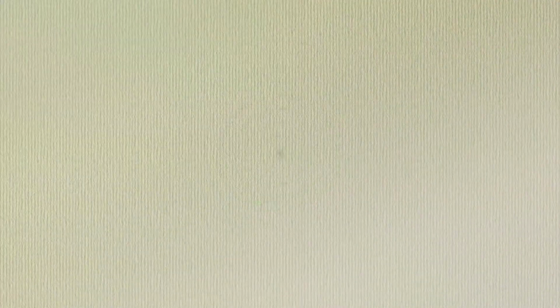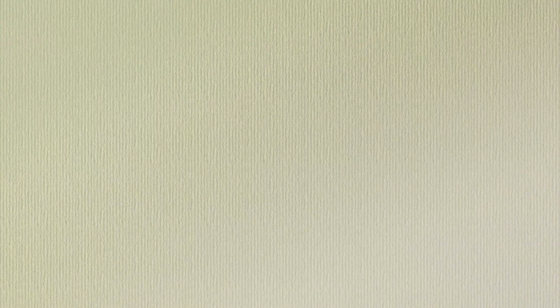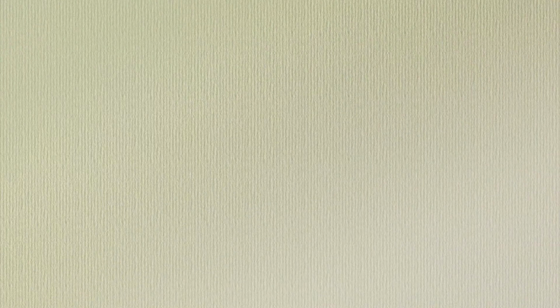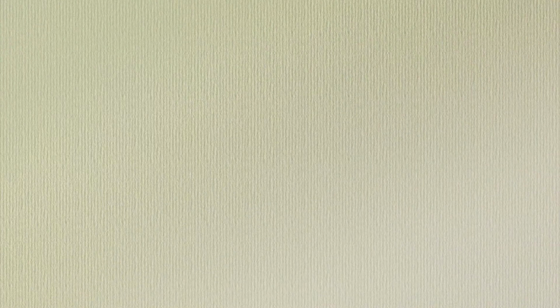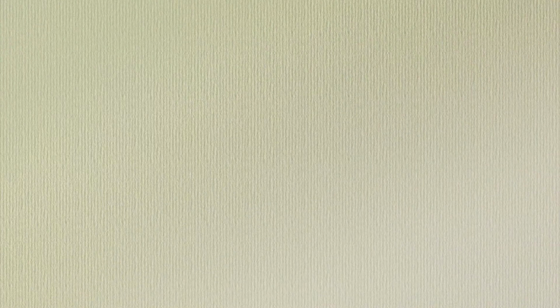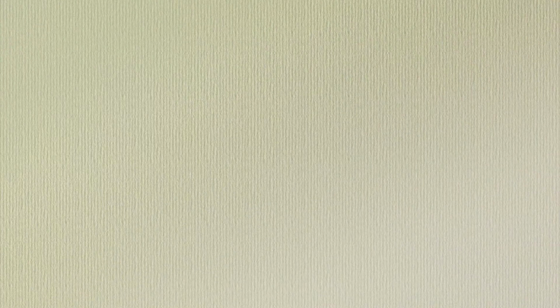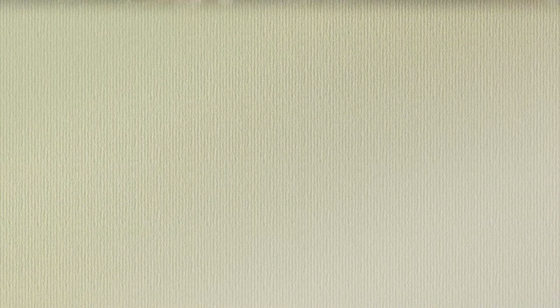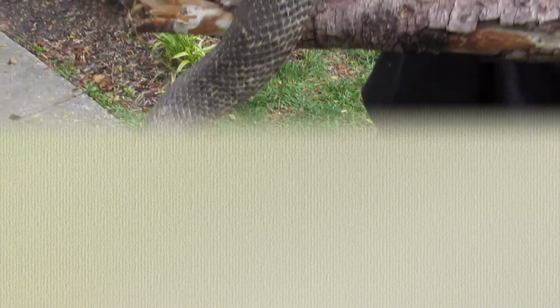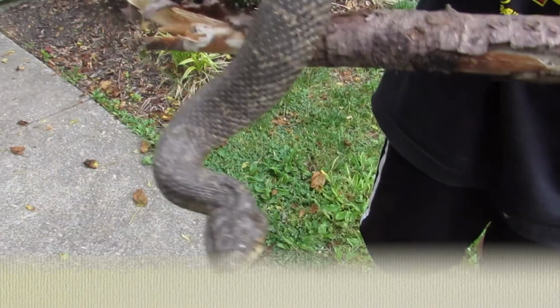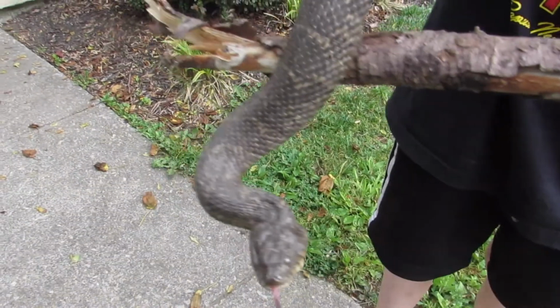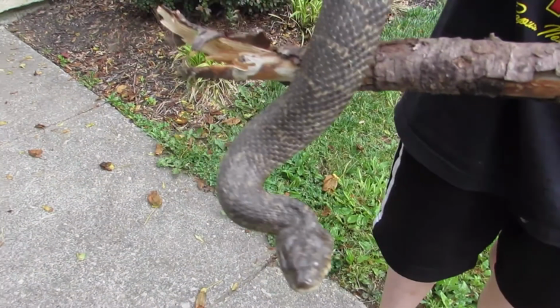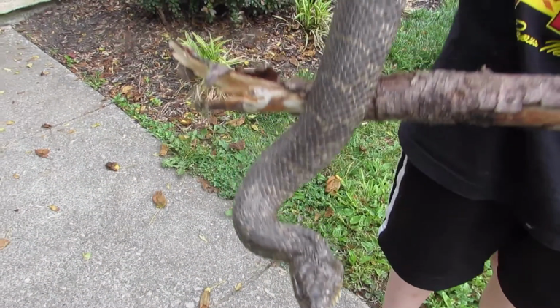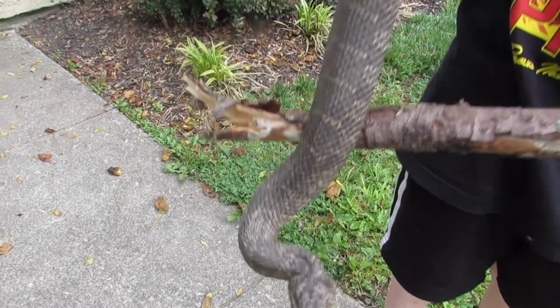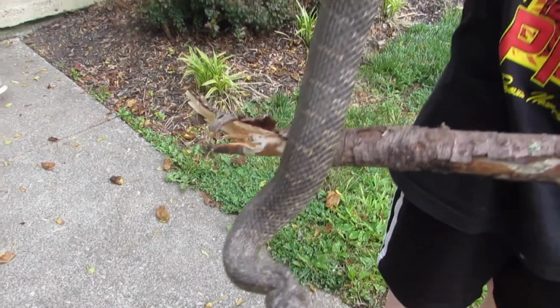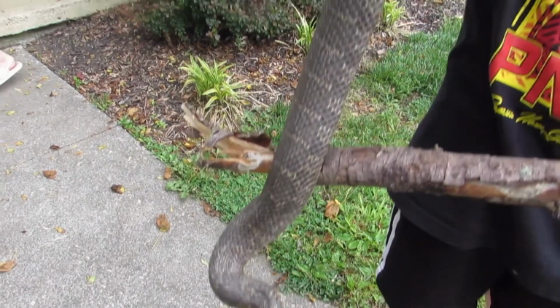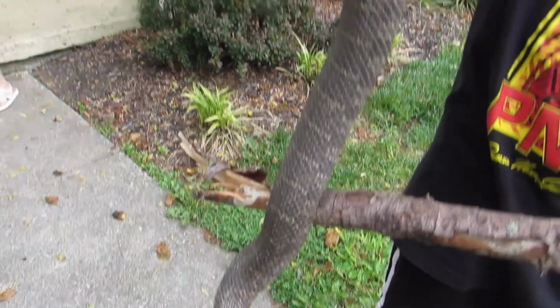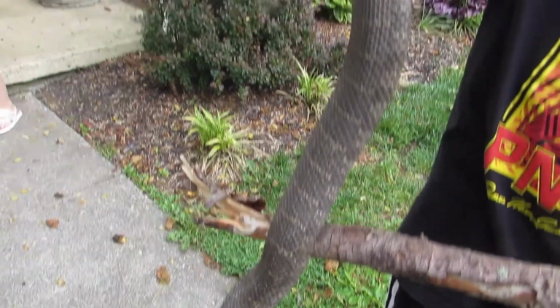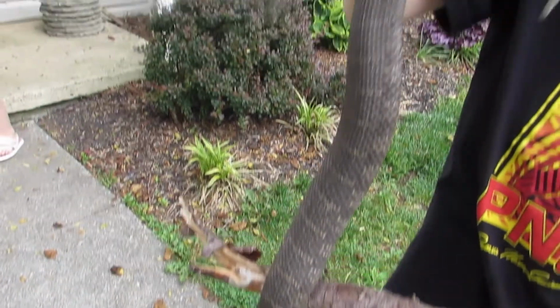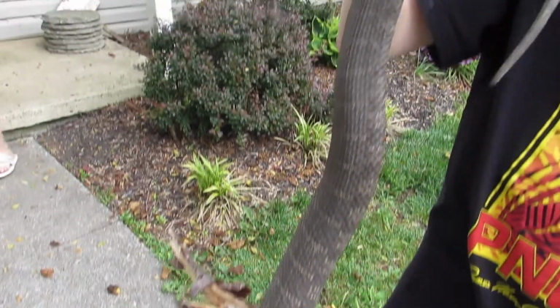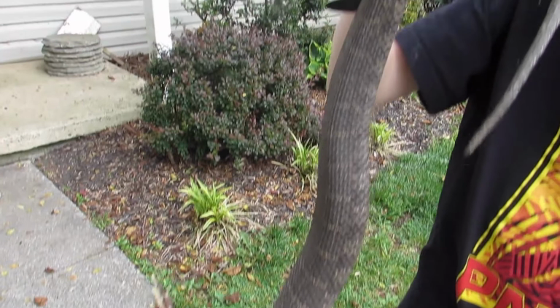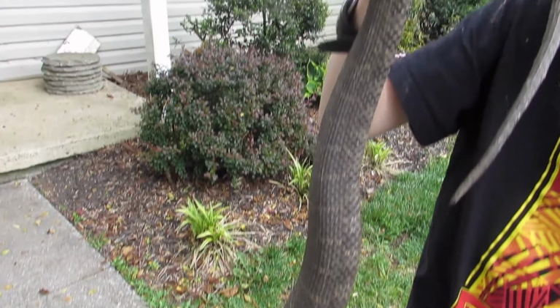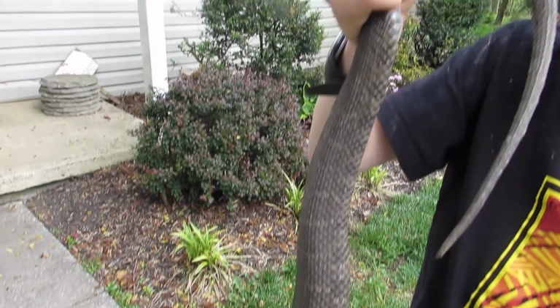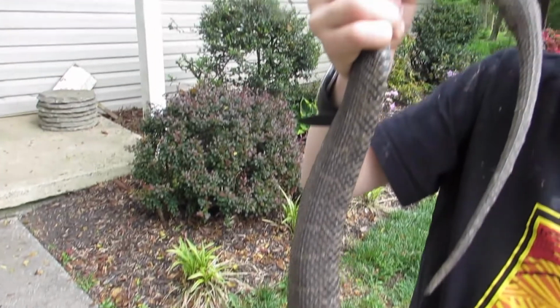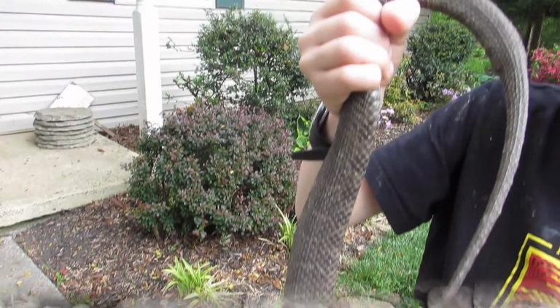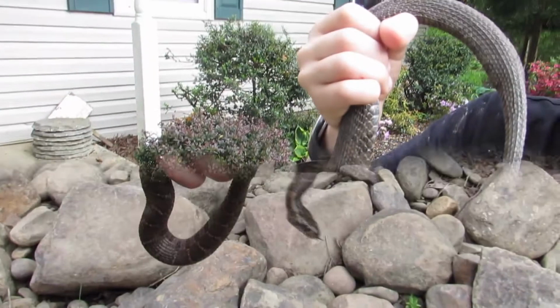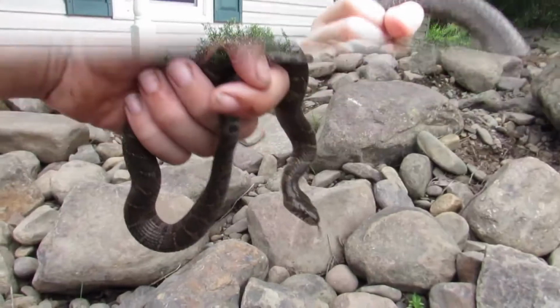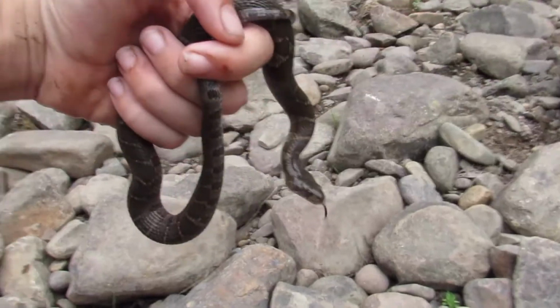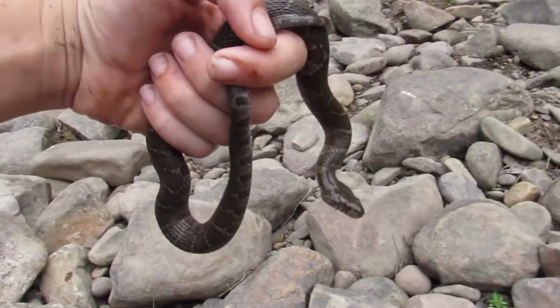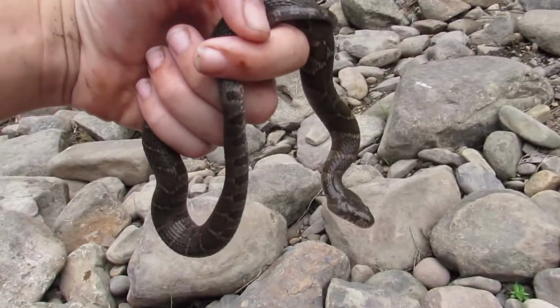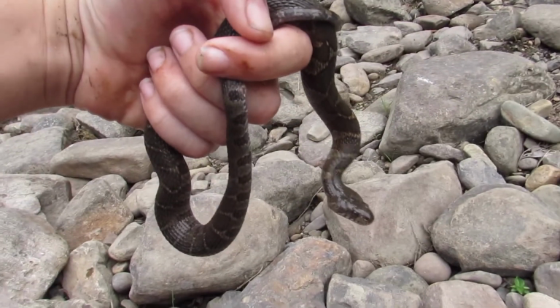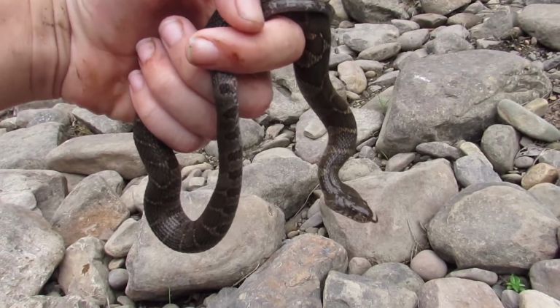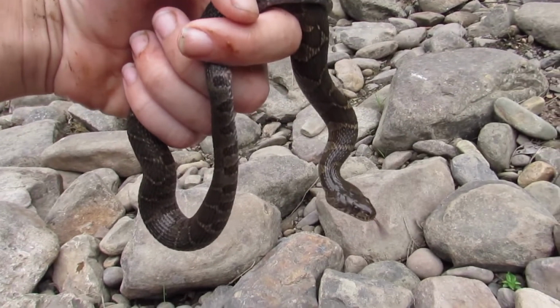Speaking of large individuals, common water snakes can reach more than four feet in length, although when they are born, they are a mere ten inches.